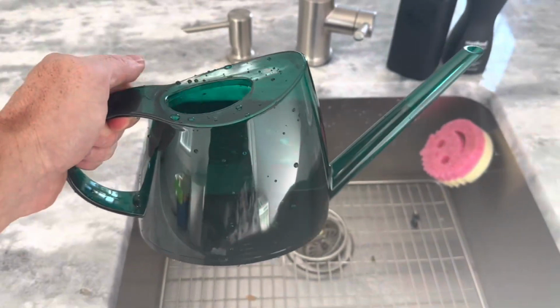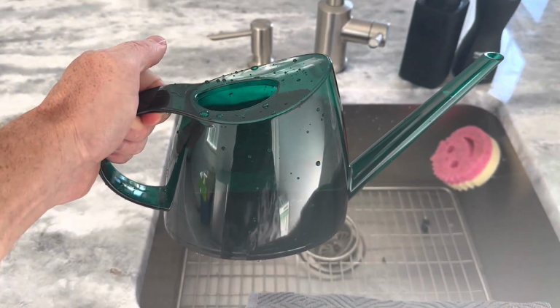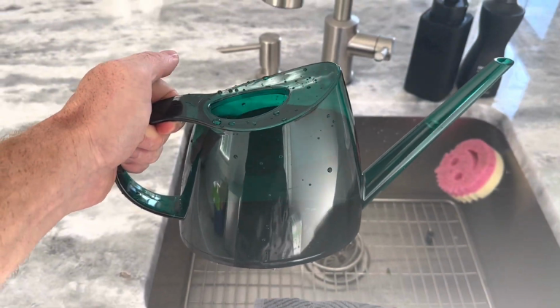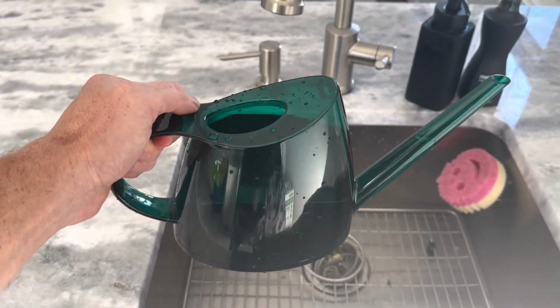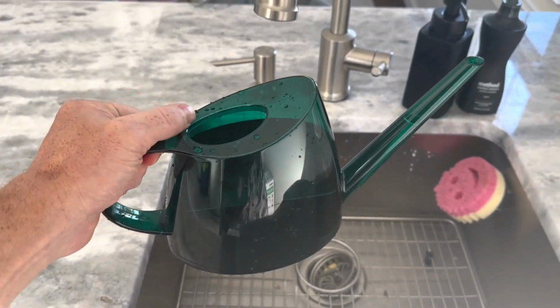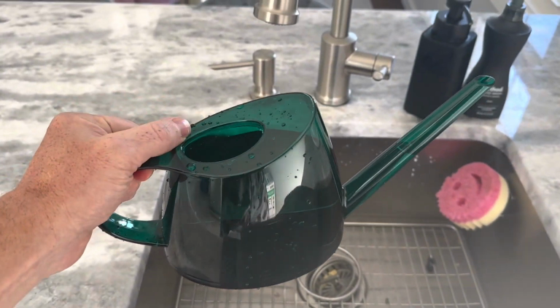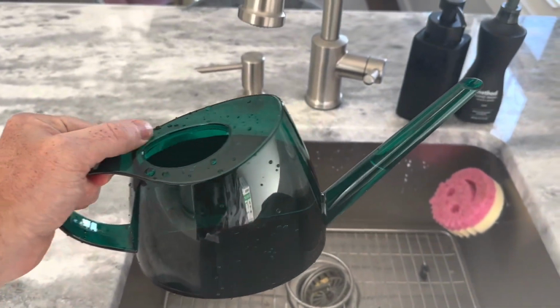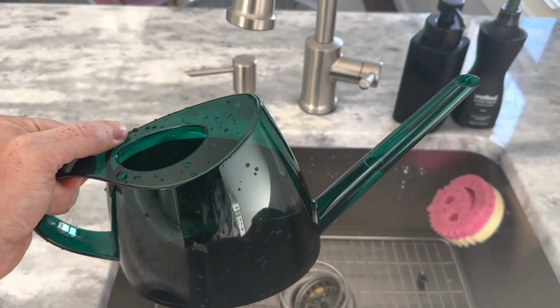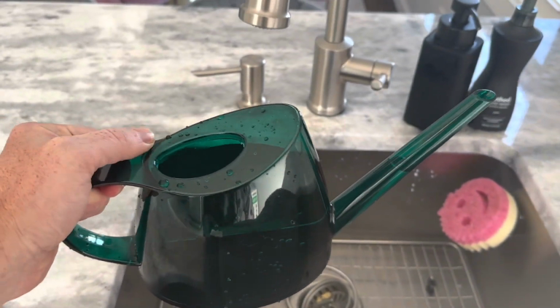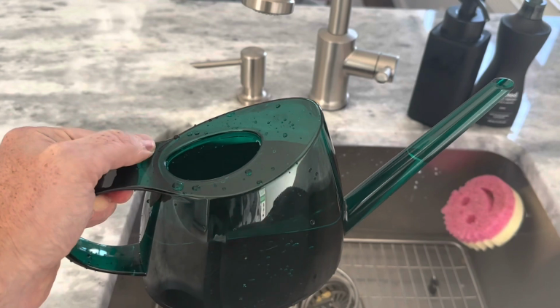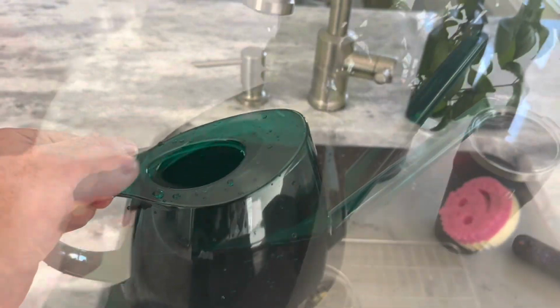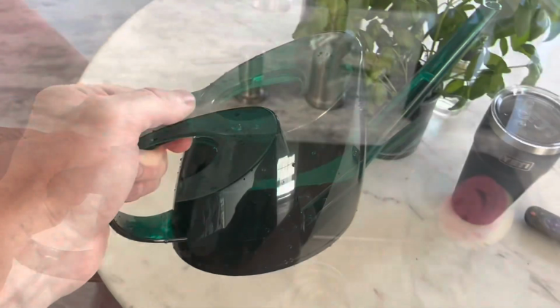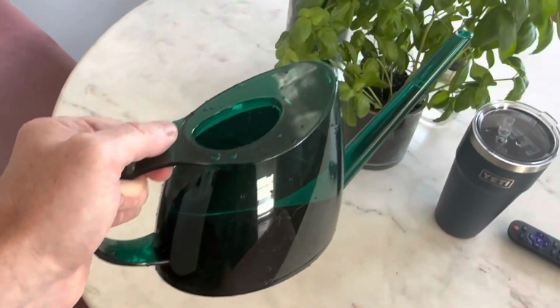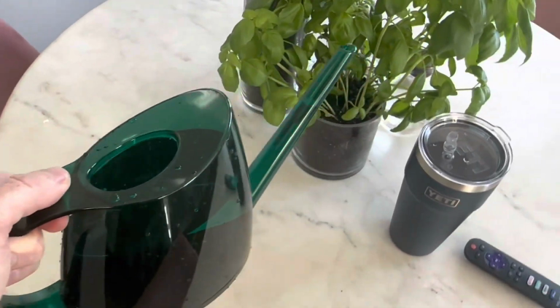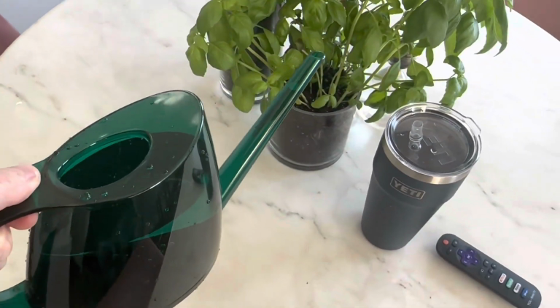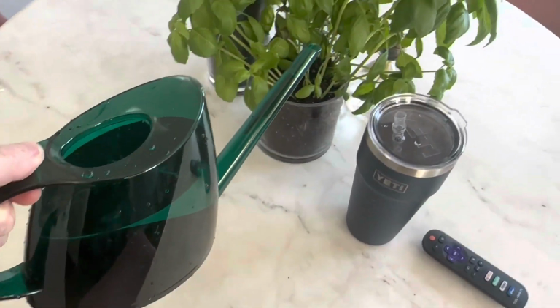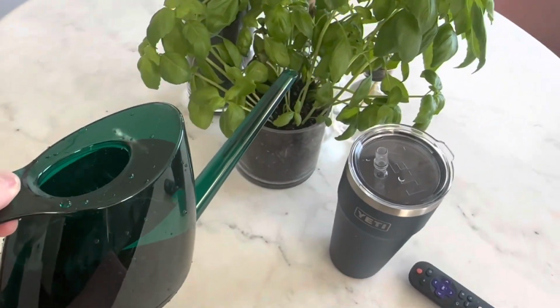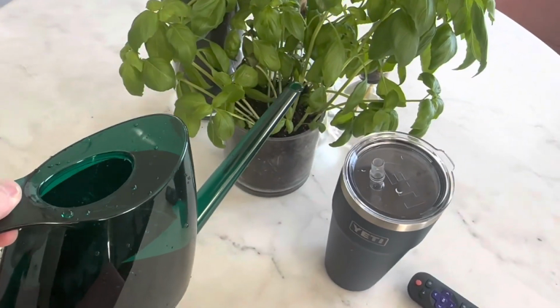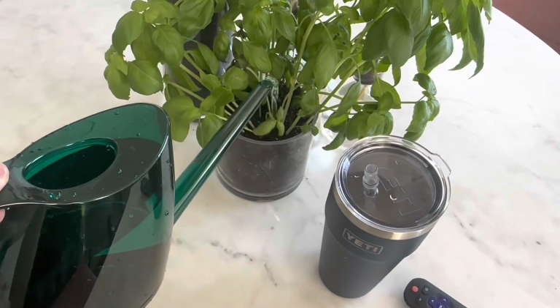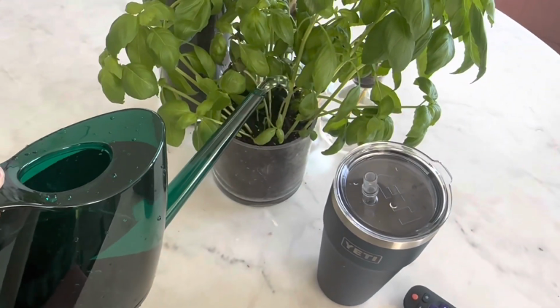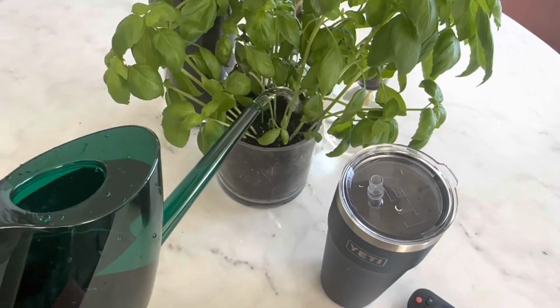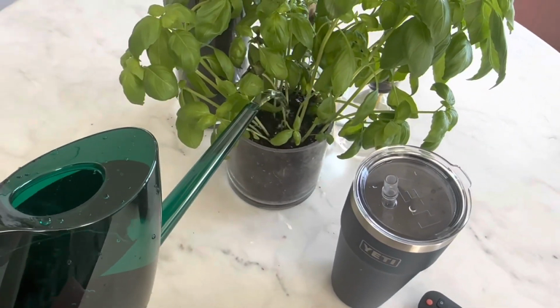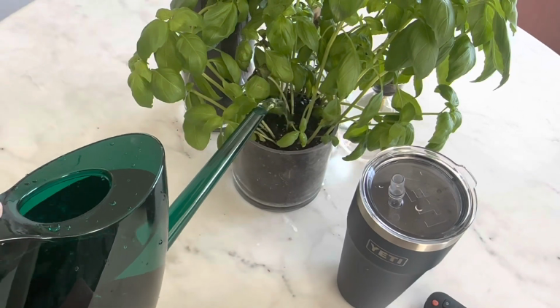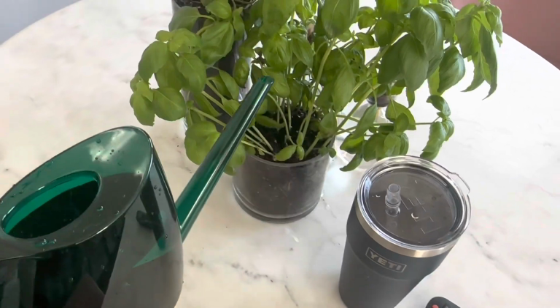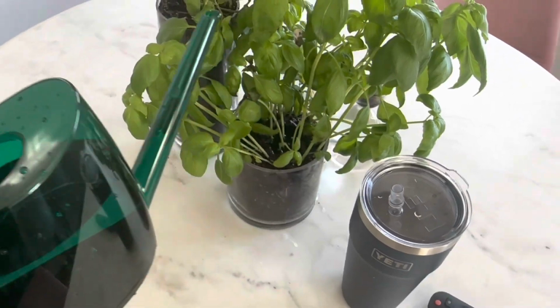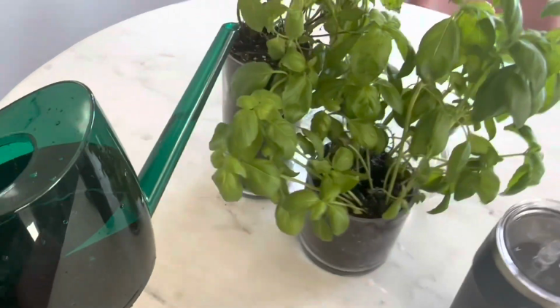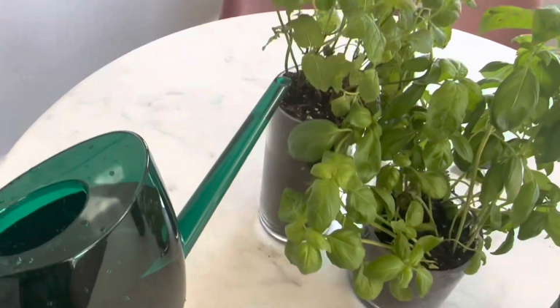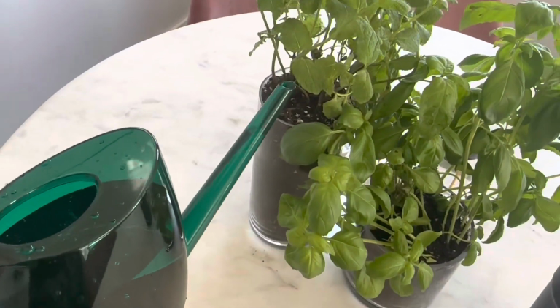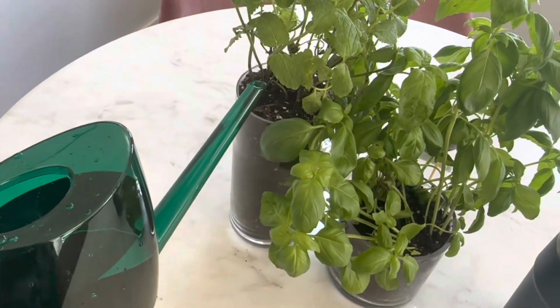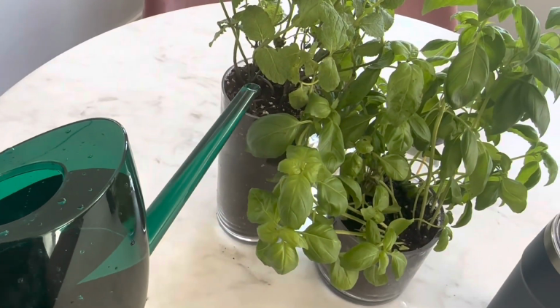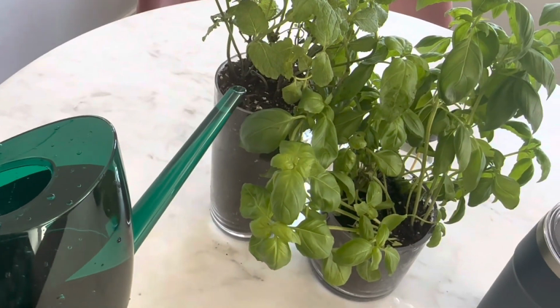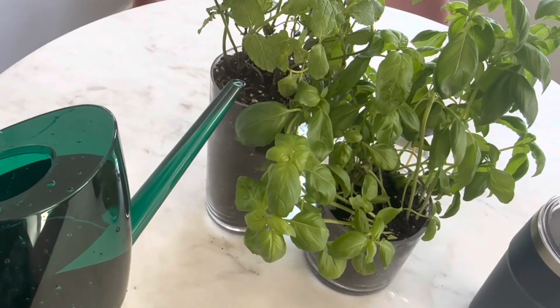But let's get down to business. Does it actually work? Well, I'm happy to report that yes, it does indeed work. The long spout makes it easy to reach those hard to get places, and the 40 ounce capacity means you won't be refilling it every five seconds, unless of course you're dealing with some really thirsty plants.